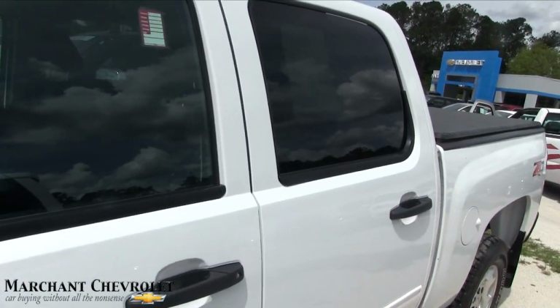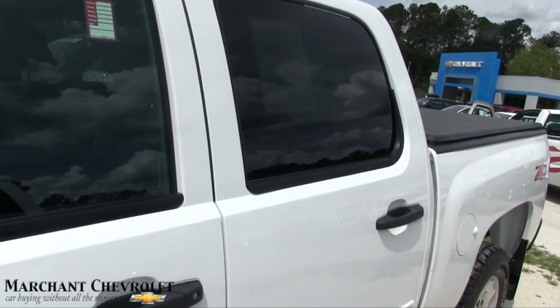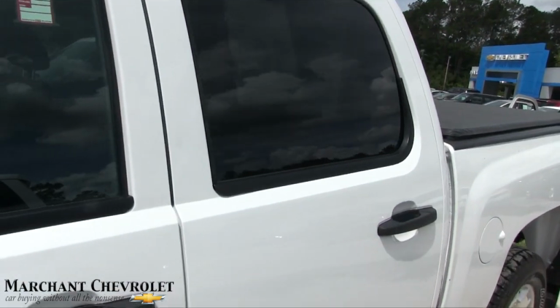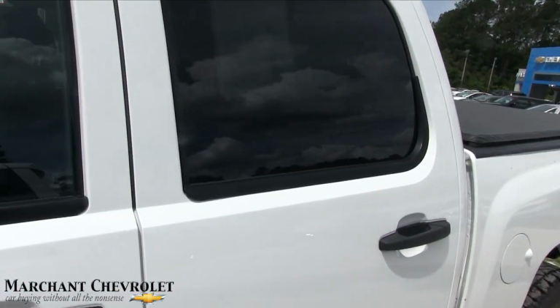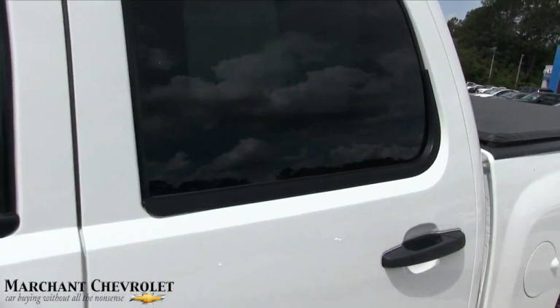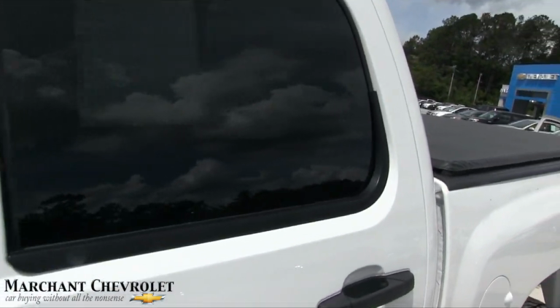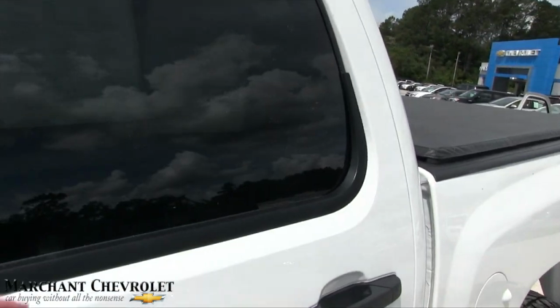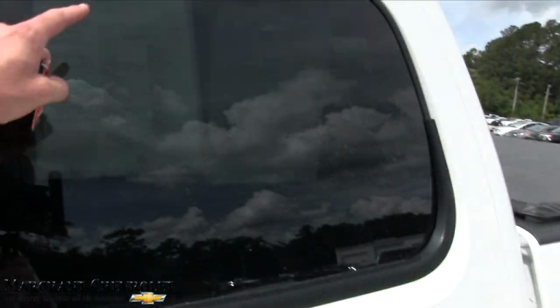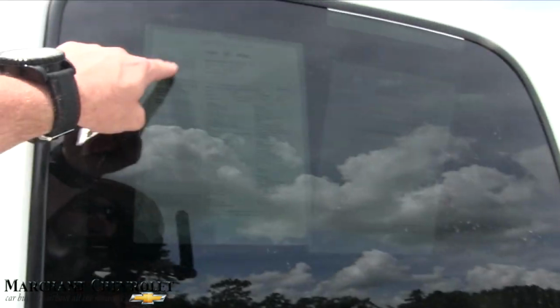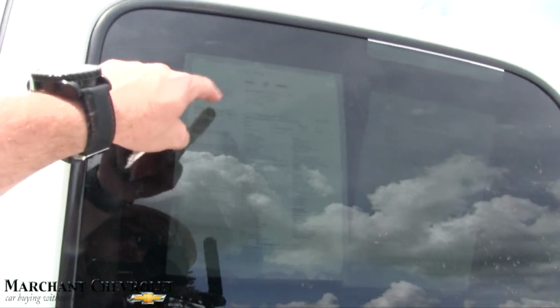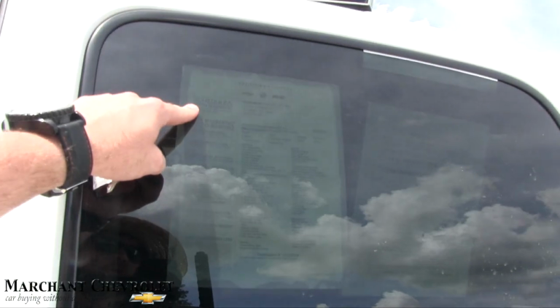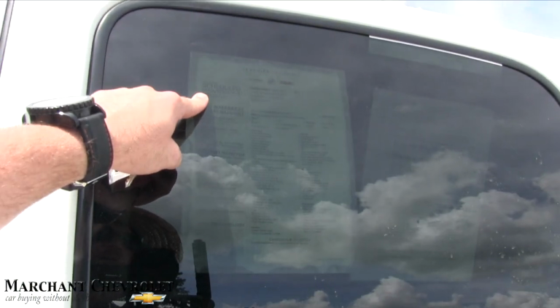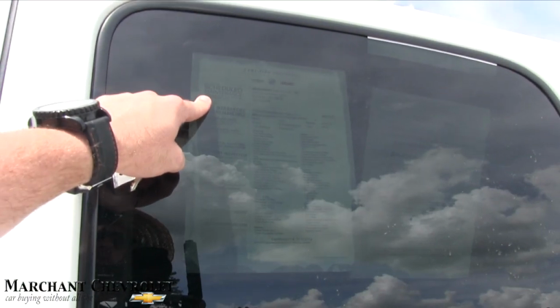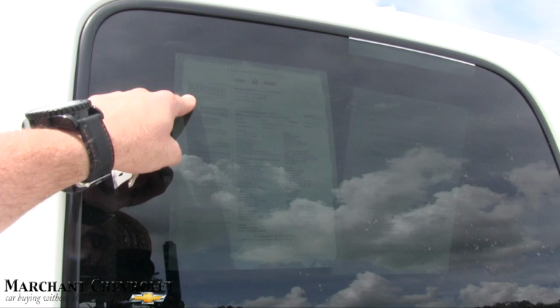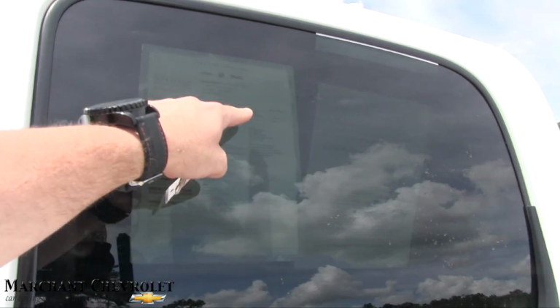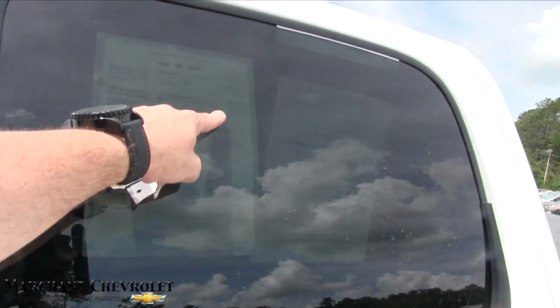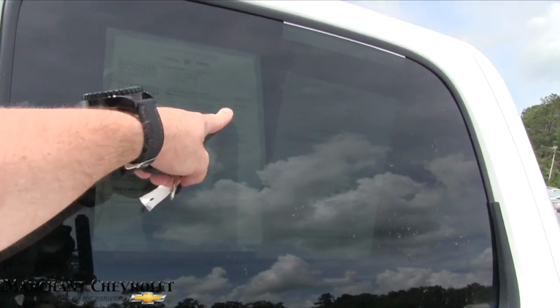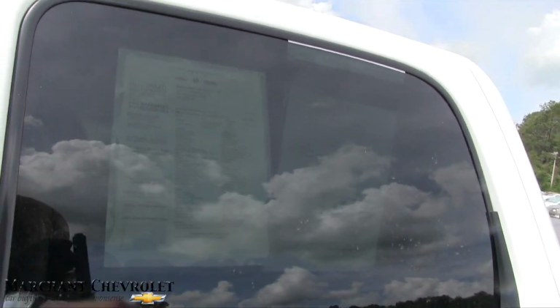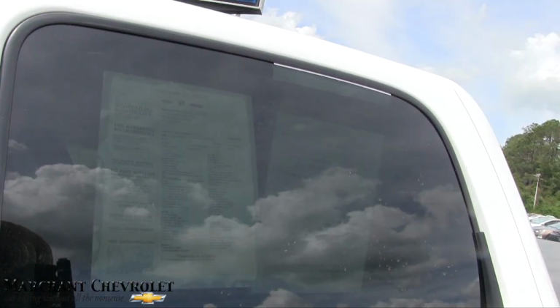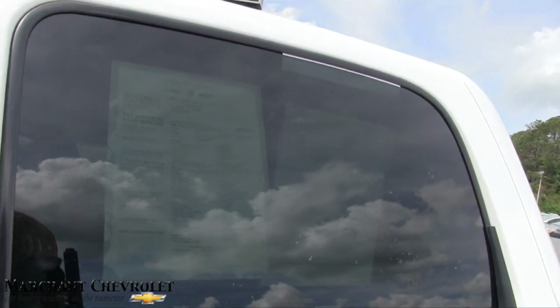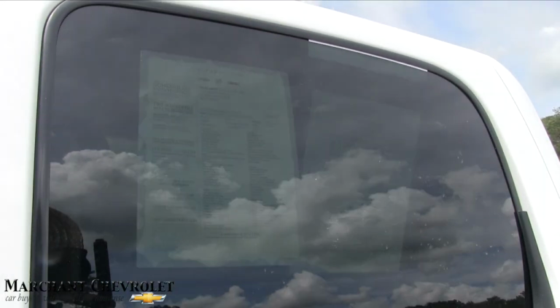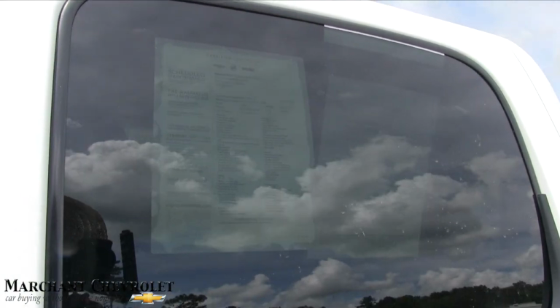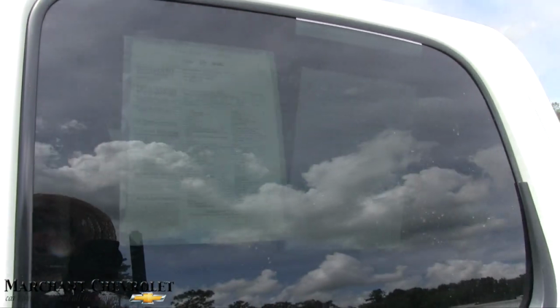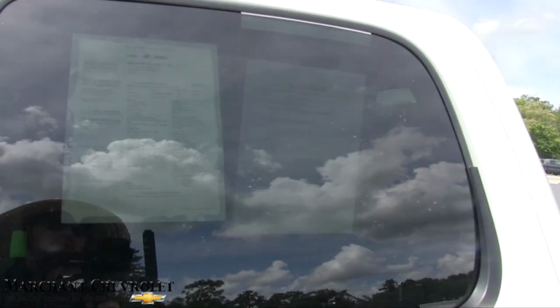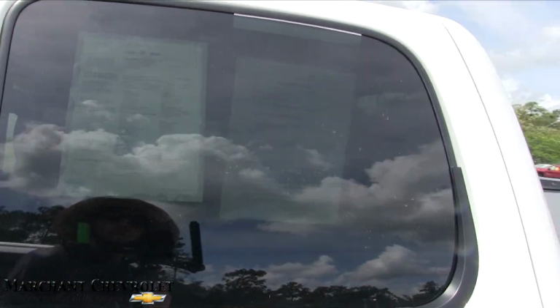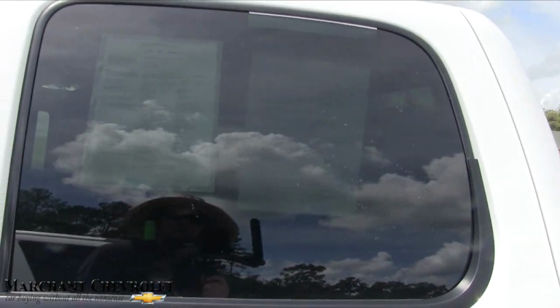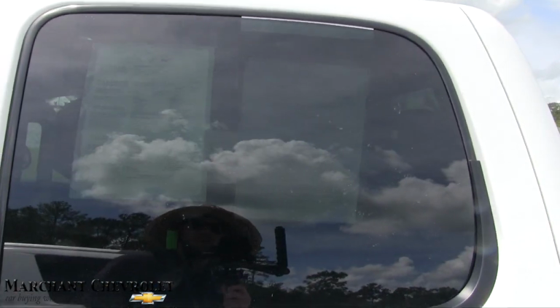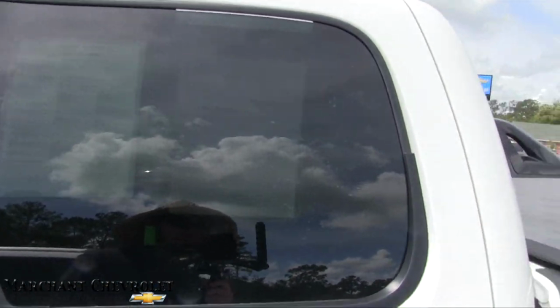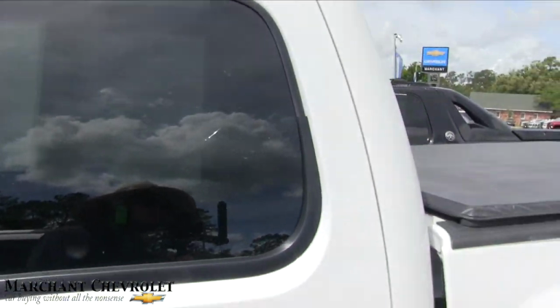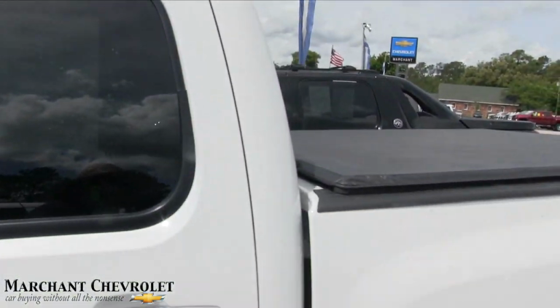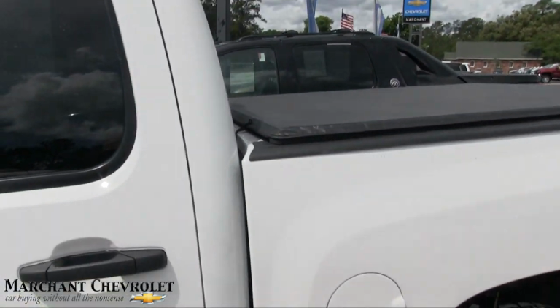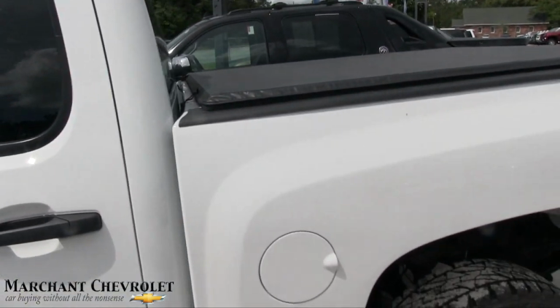Crew cab — that means it's four-door — and it's also certified pre-owned. It has 64,218 miles on it at a price of $28,247.